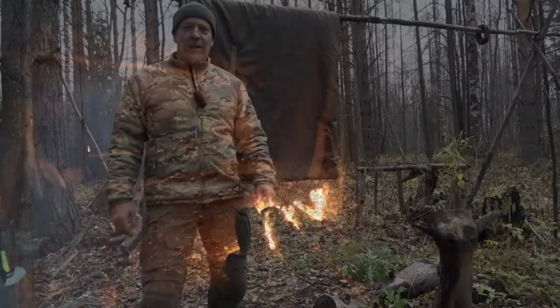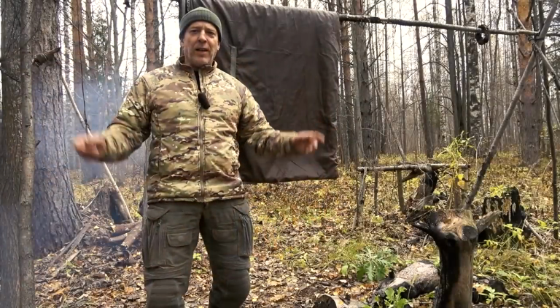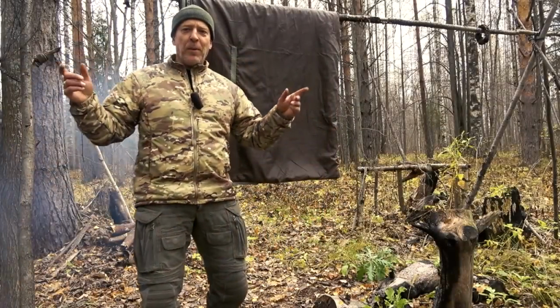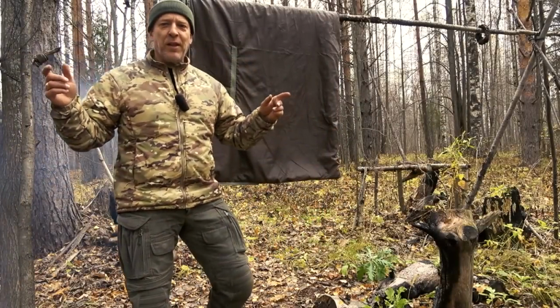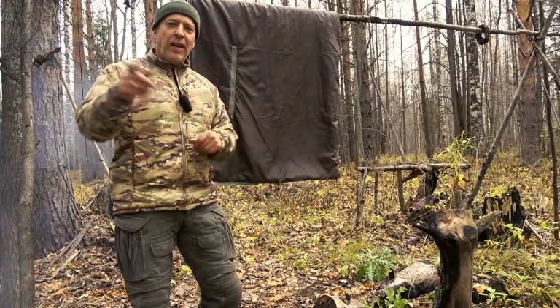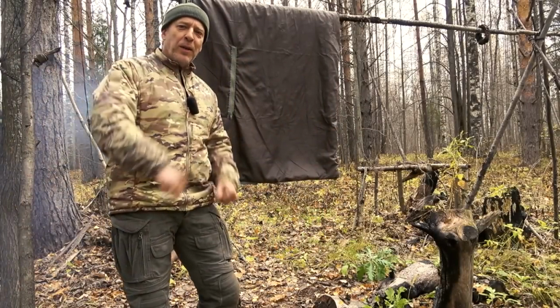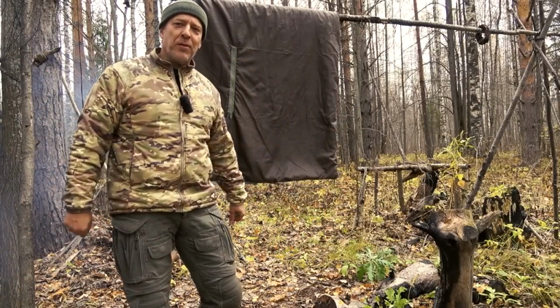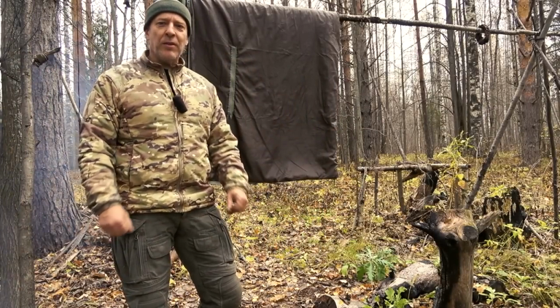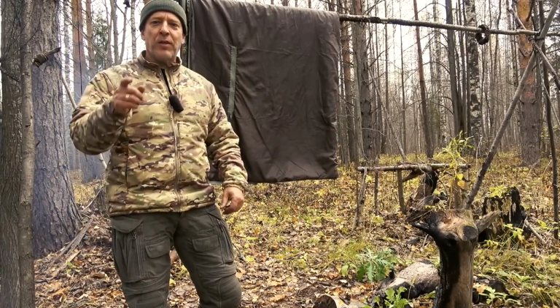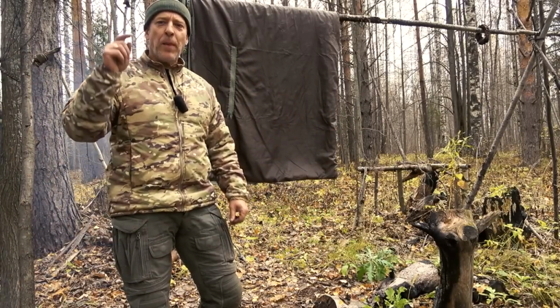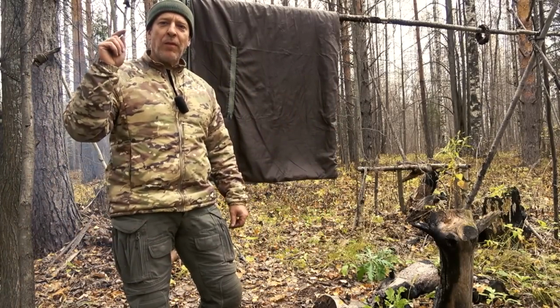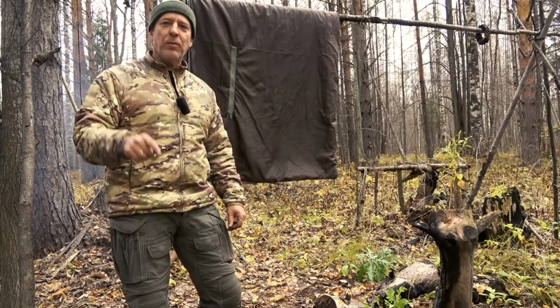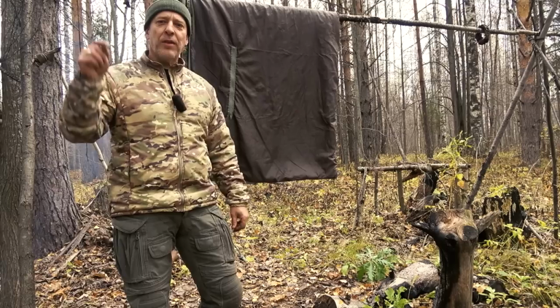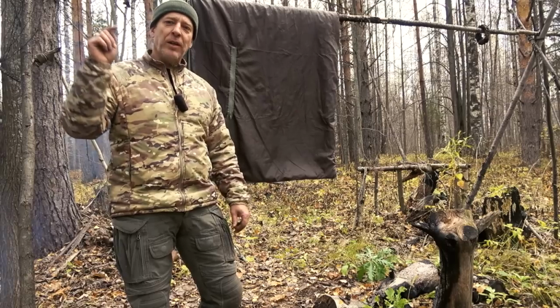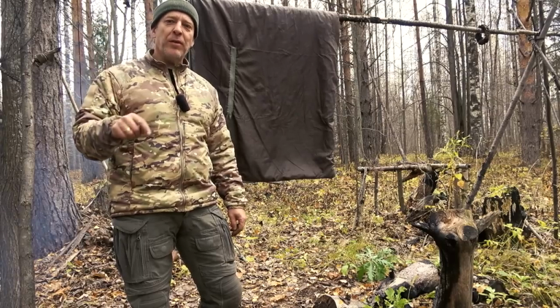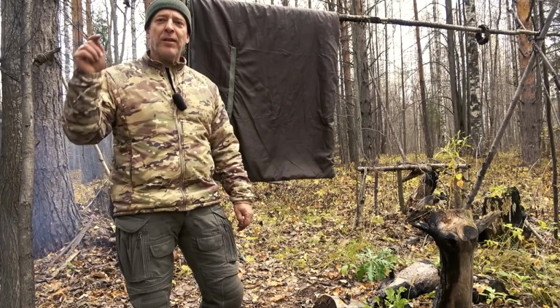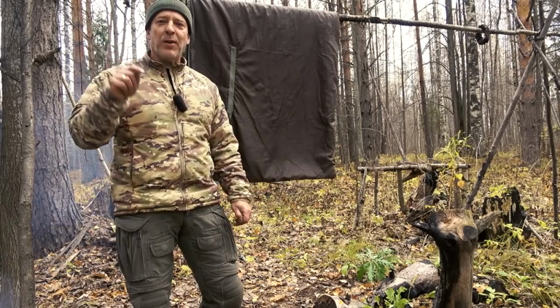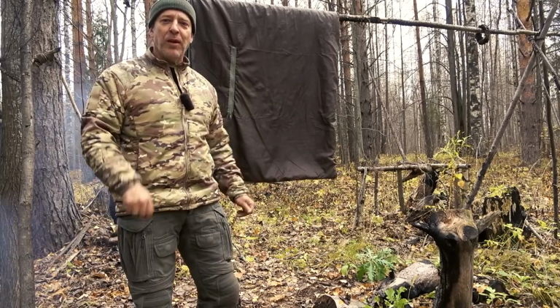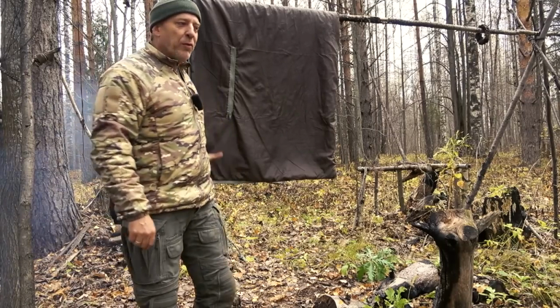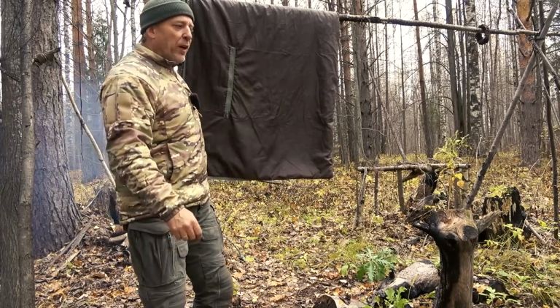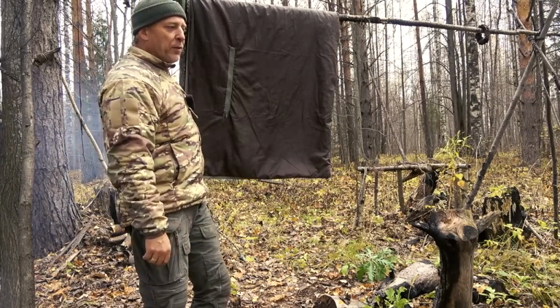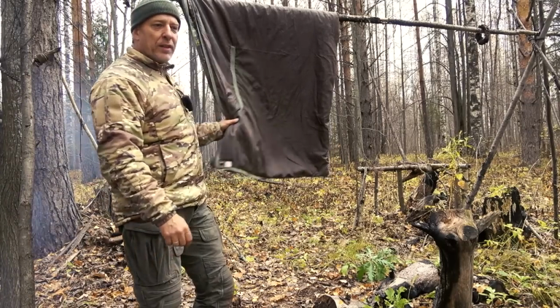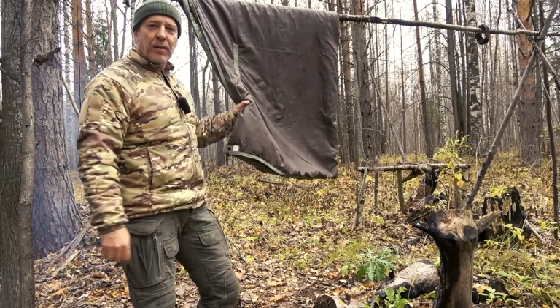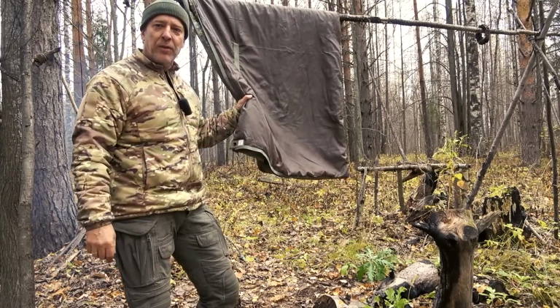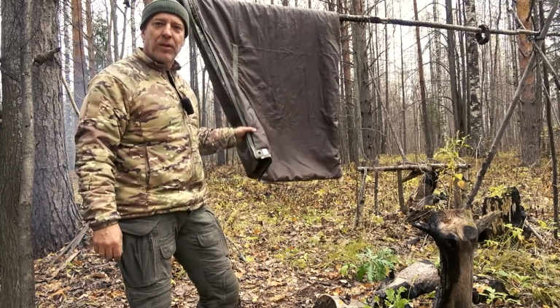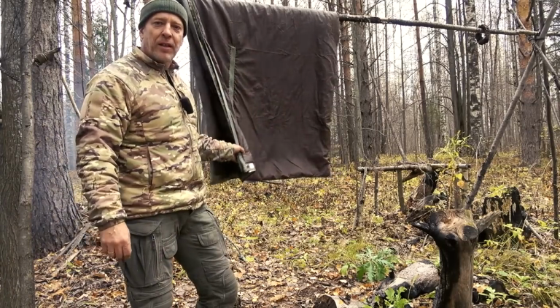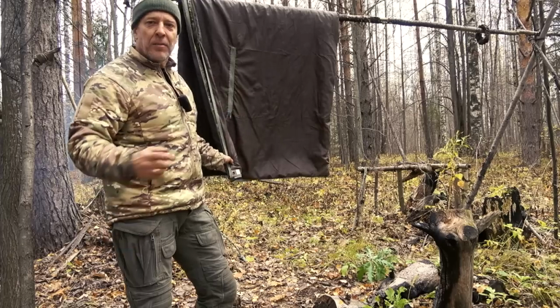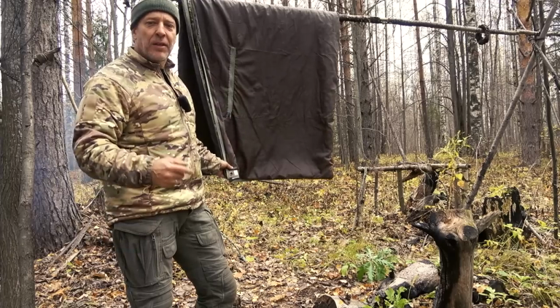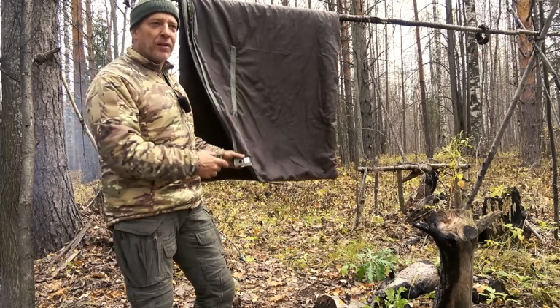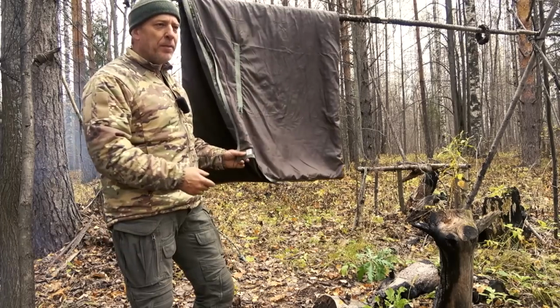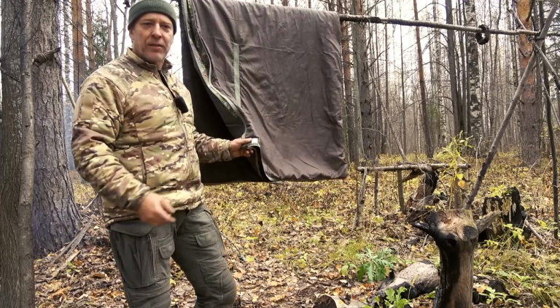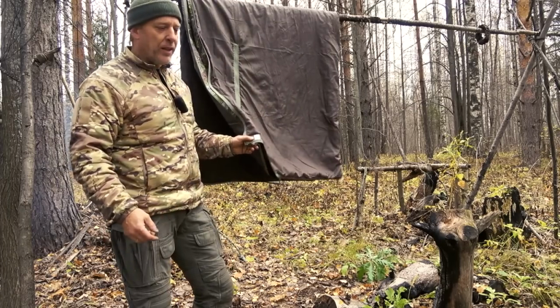All right guys, welcome back to the channel and welcome to Survive Russia. Today we're in the woods, in the forest. We're gonna do a really fast review on this Fjällduken Hunter Medium, Hunter M I think it's called.